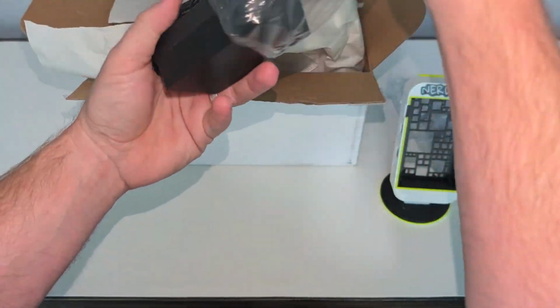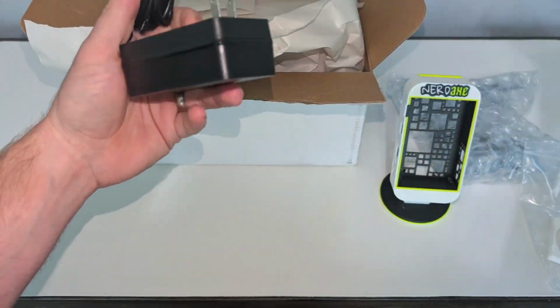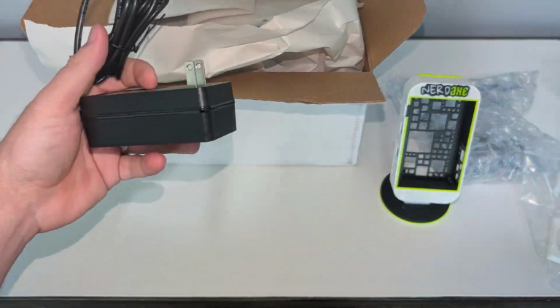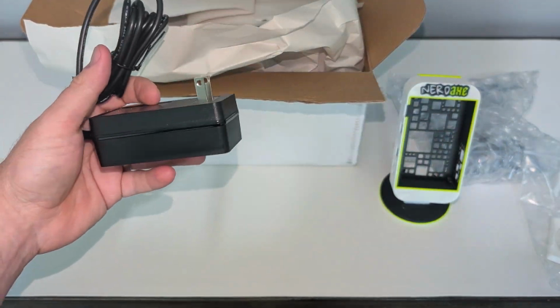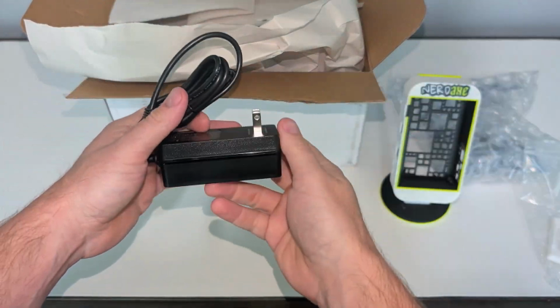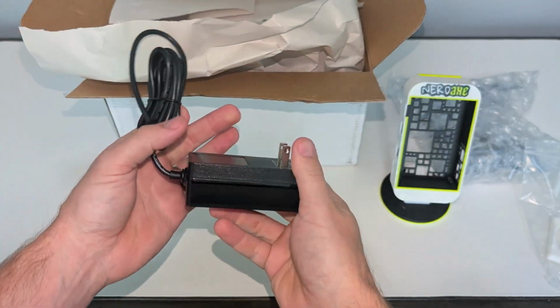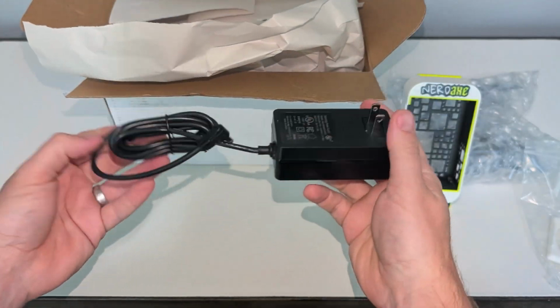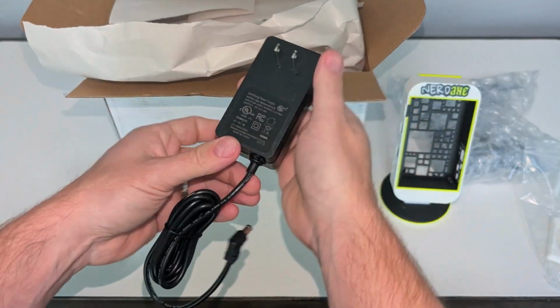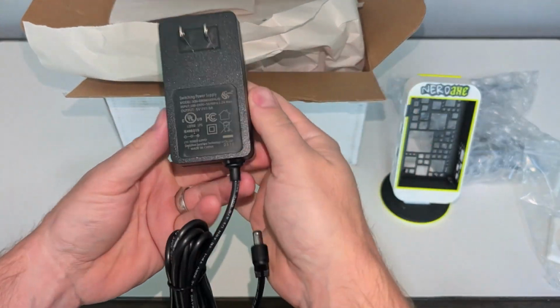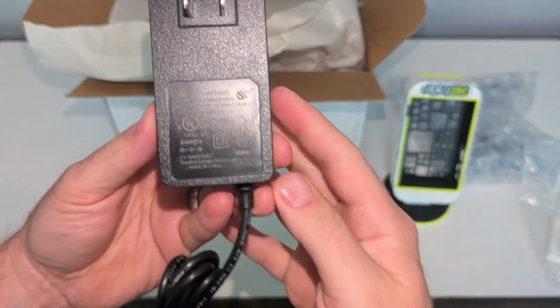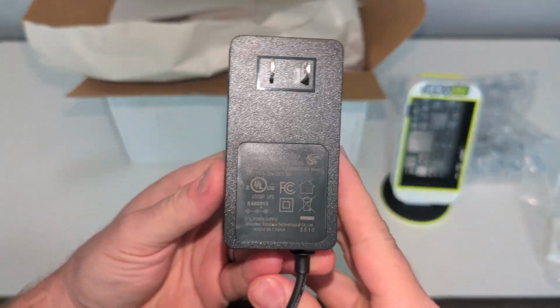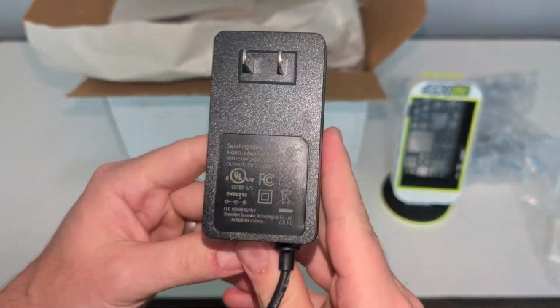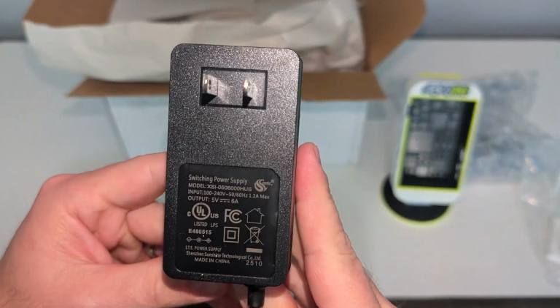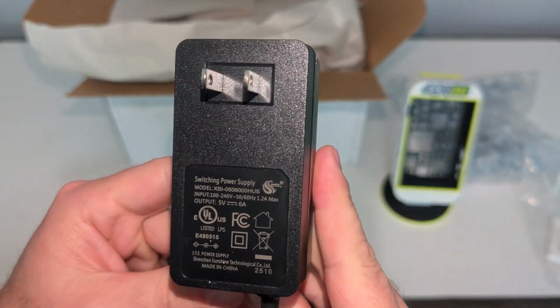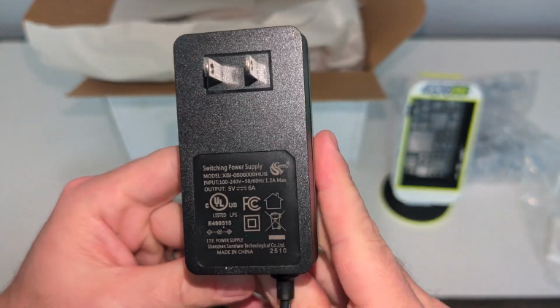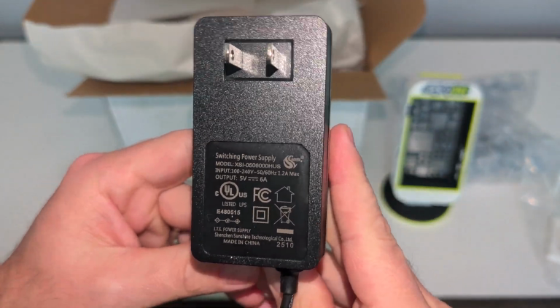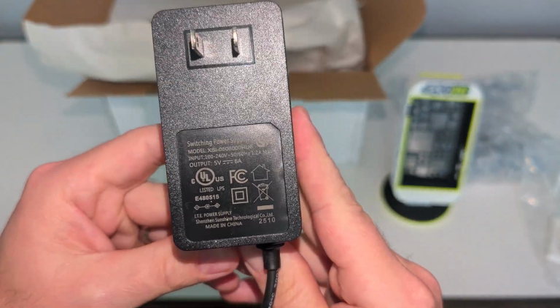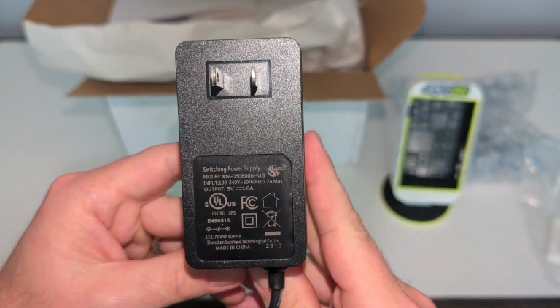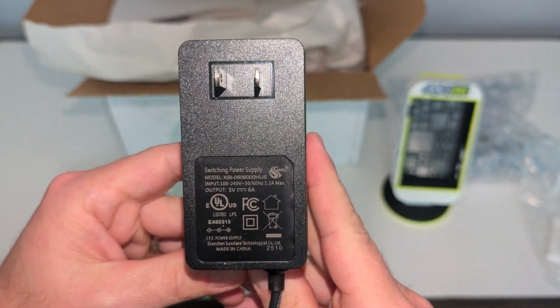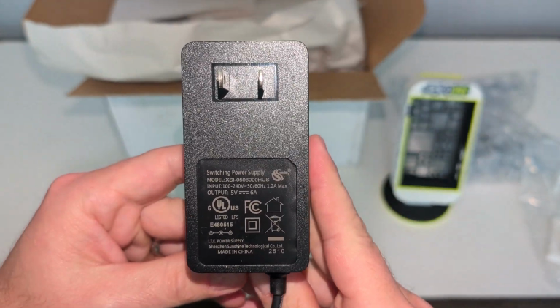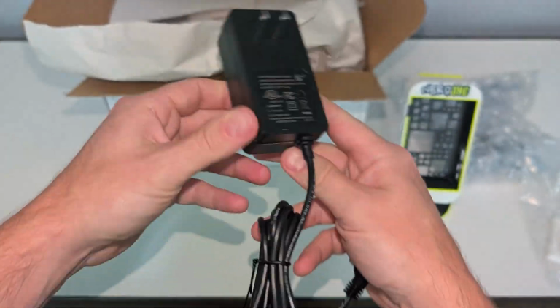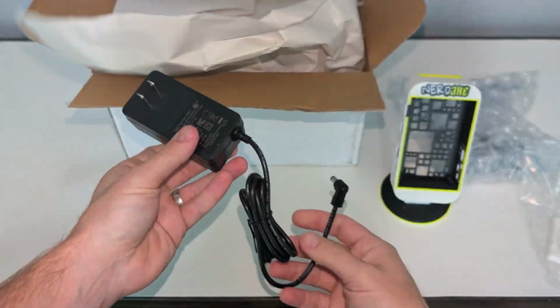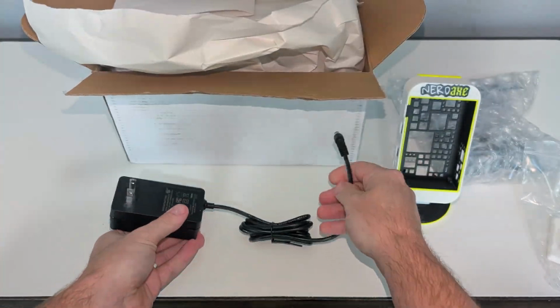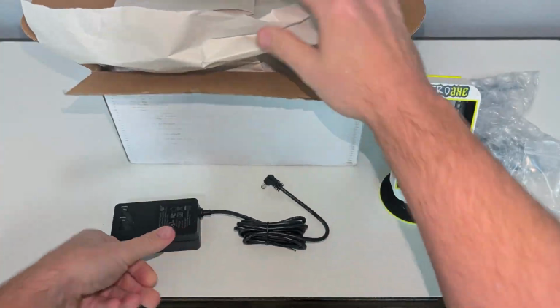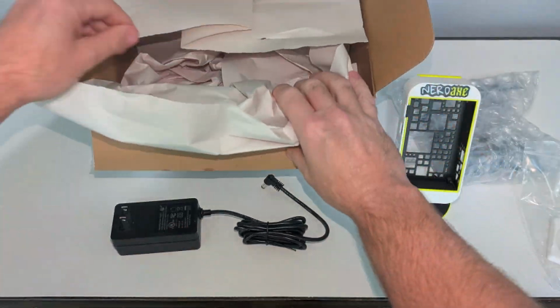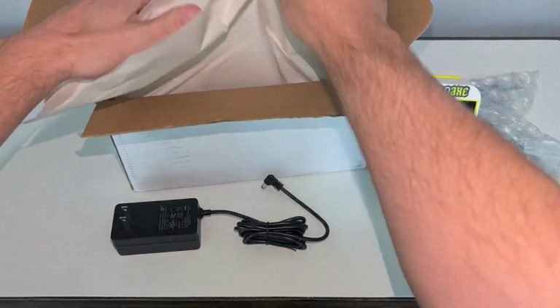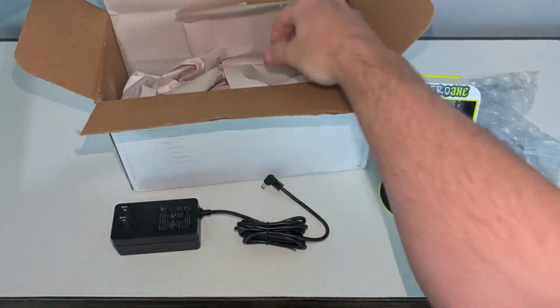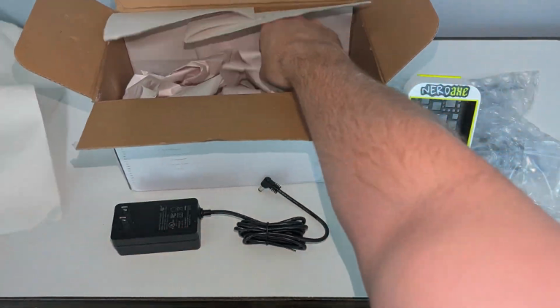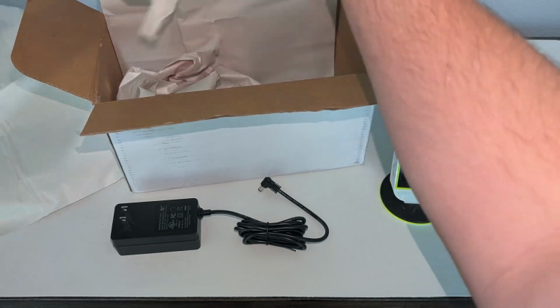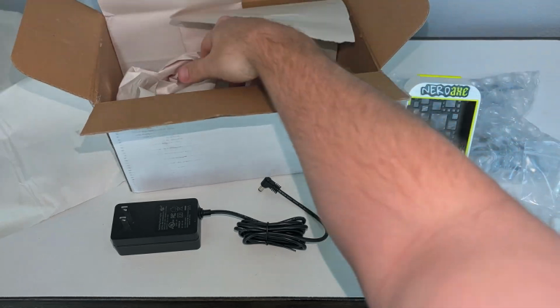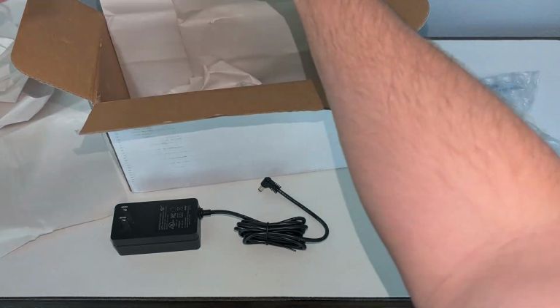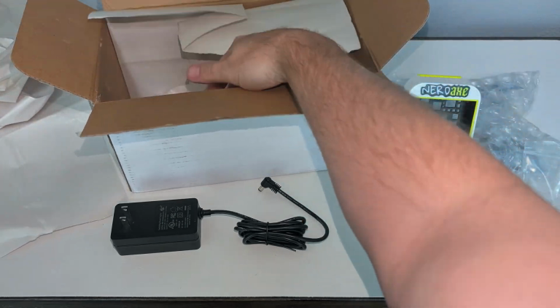This is the included 5V 6A power supply with a 90-degree barrel plug. I love the 90-degree barrel plug — it's so convenient.